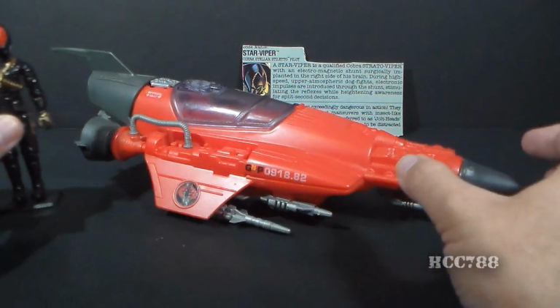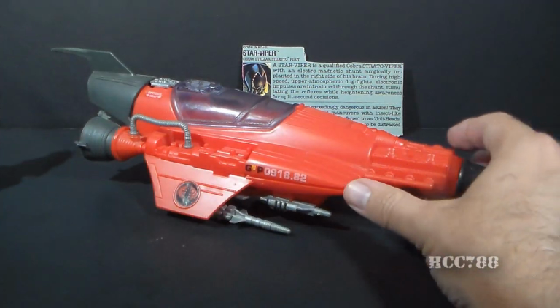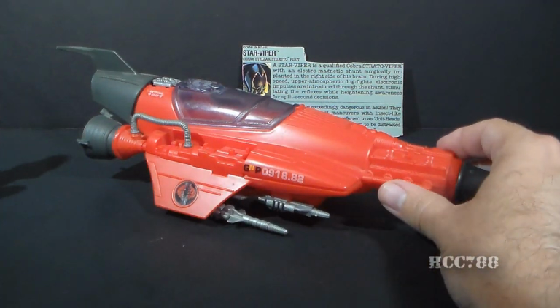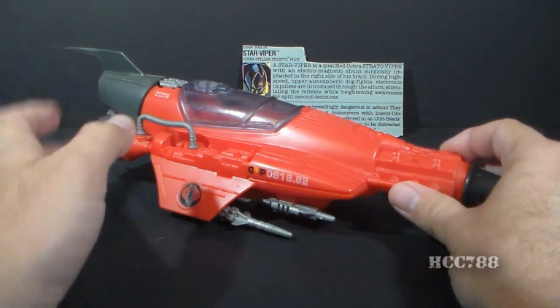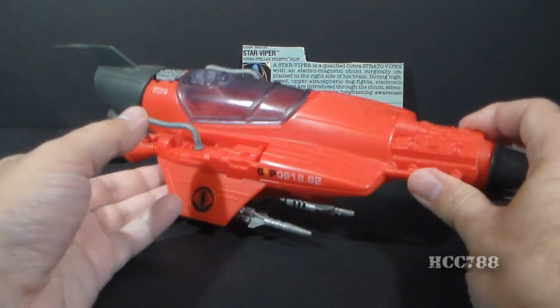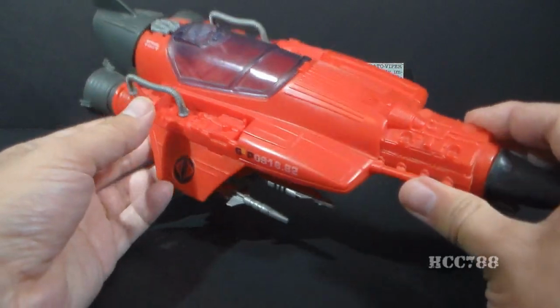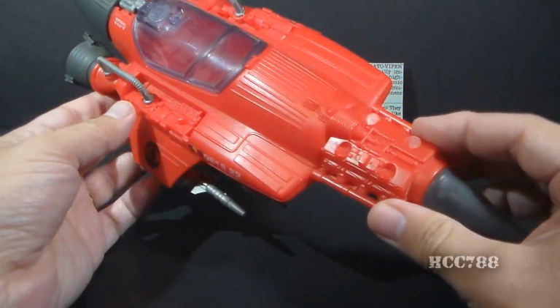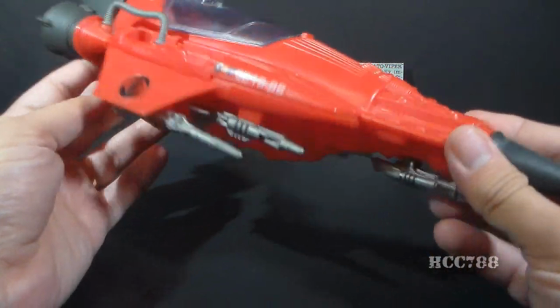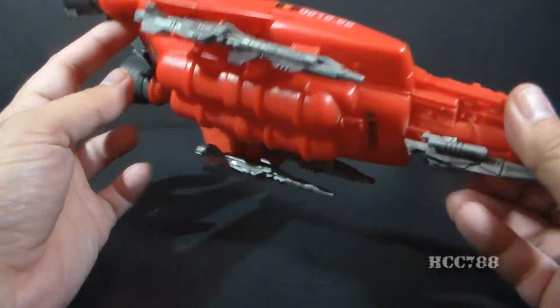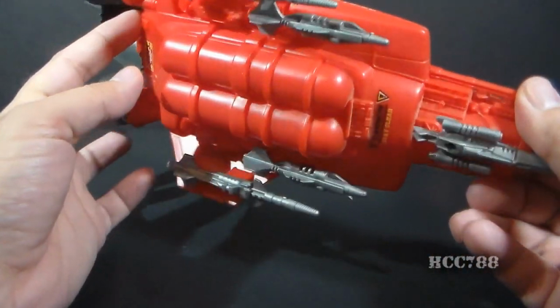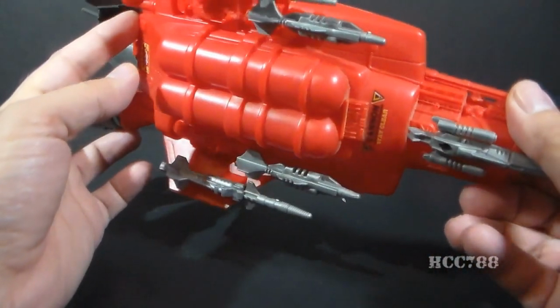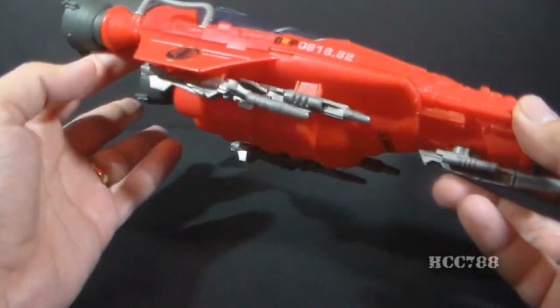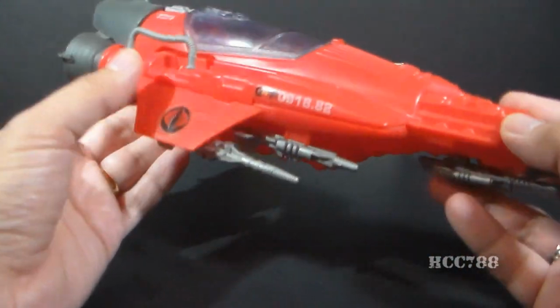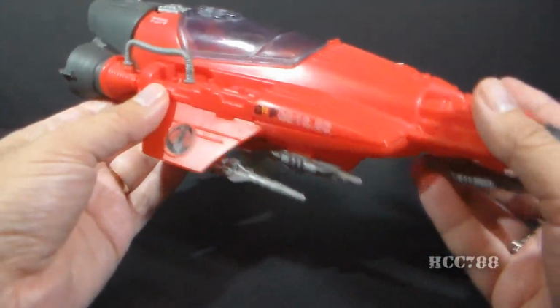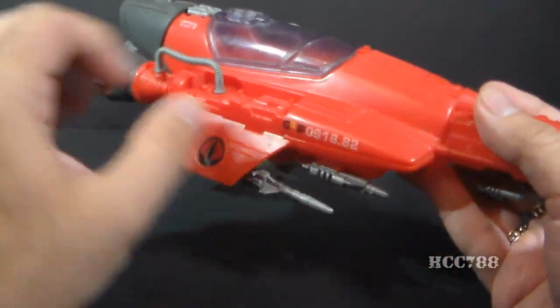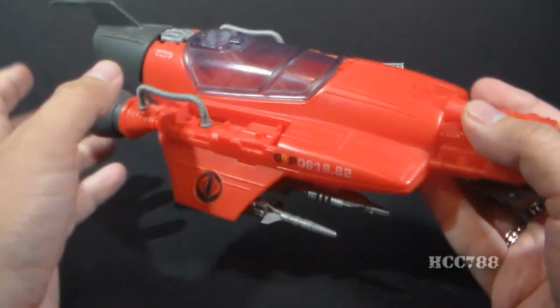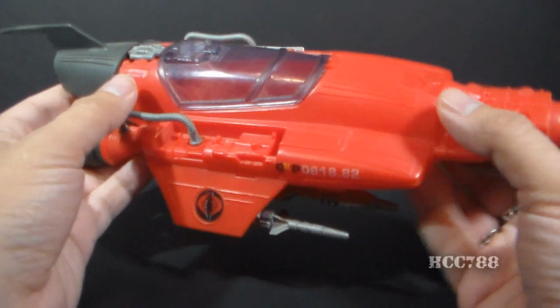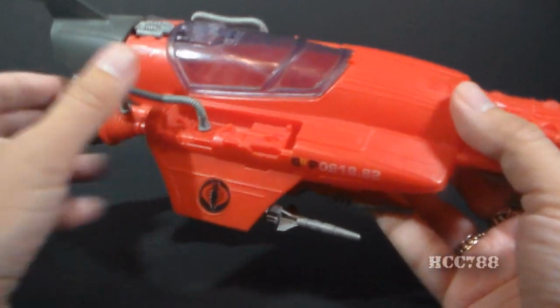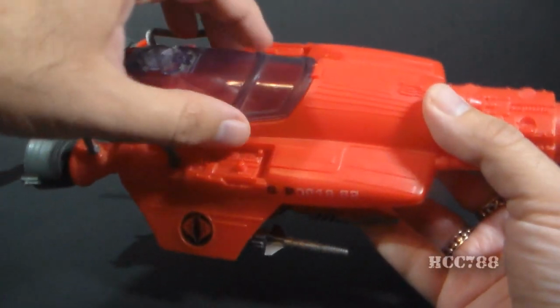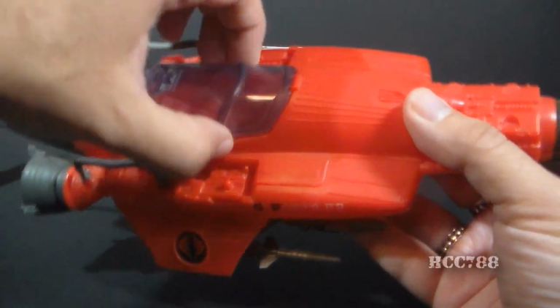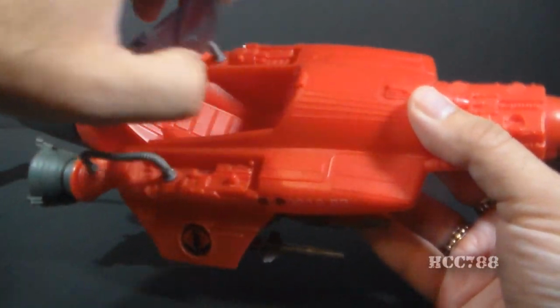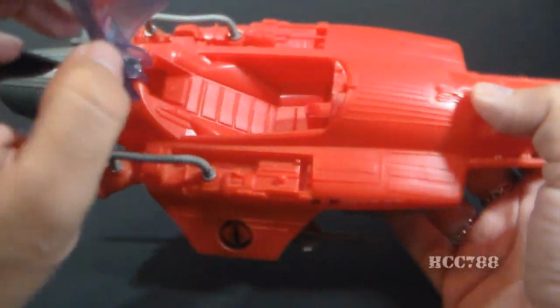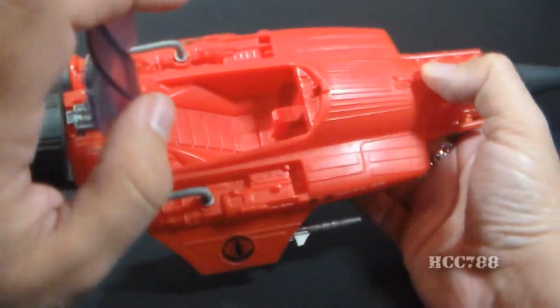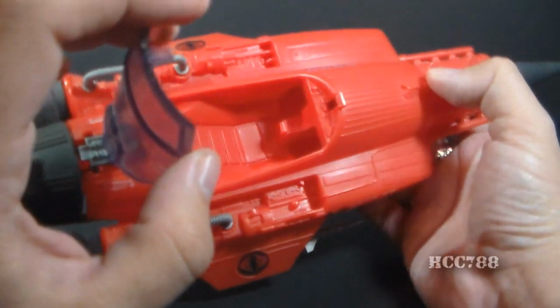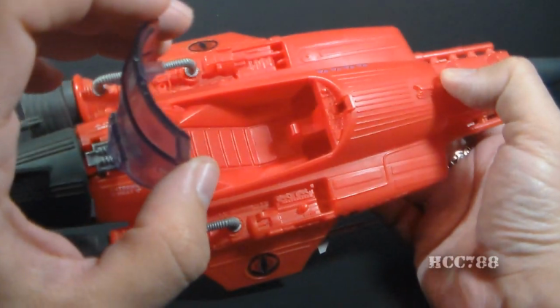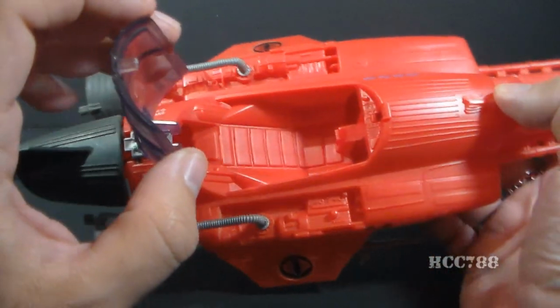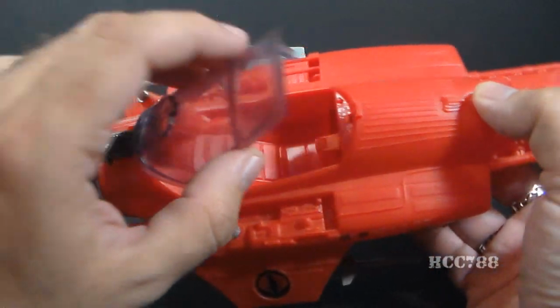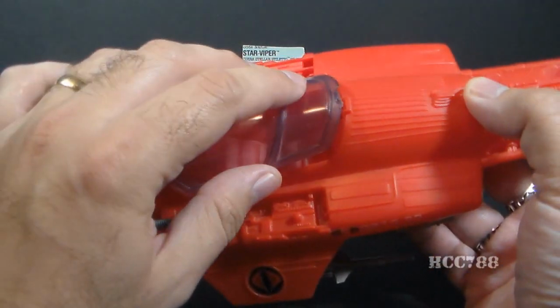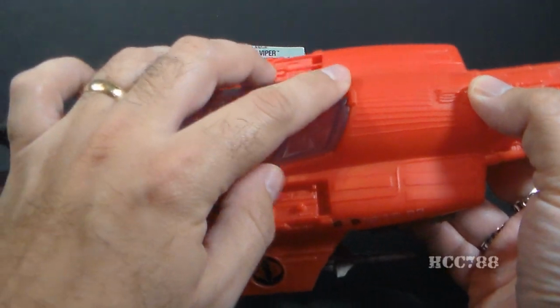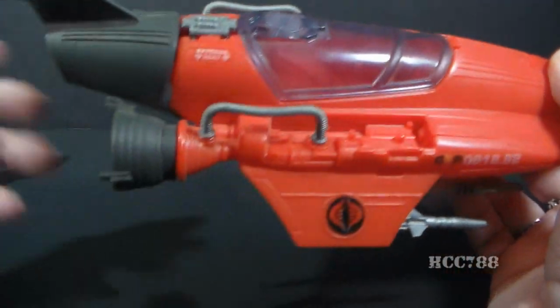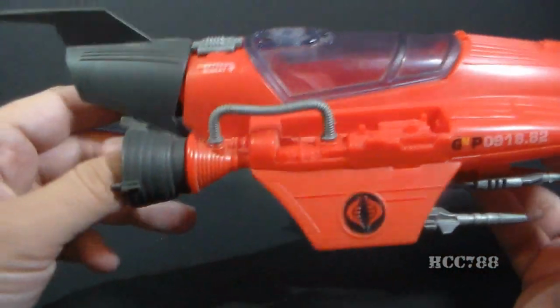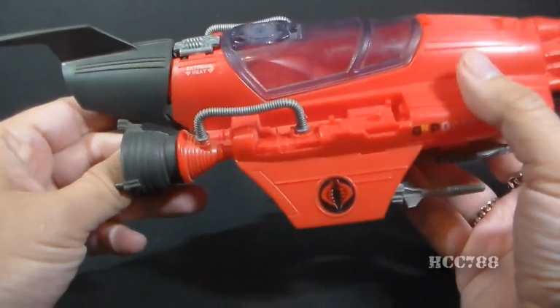The Stellar Stiletto is also pretty simple. It's made almost entirely of red plastic with a little bit of gray and silver. We have a cockpit with plenty of room for the pilot in there. We have some rocket engines.